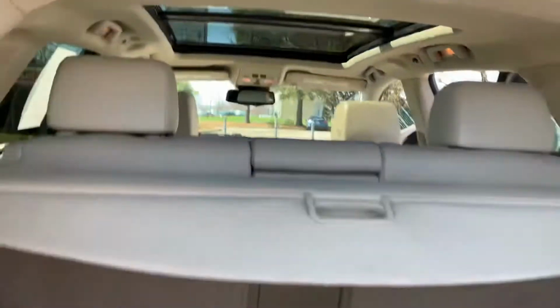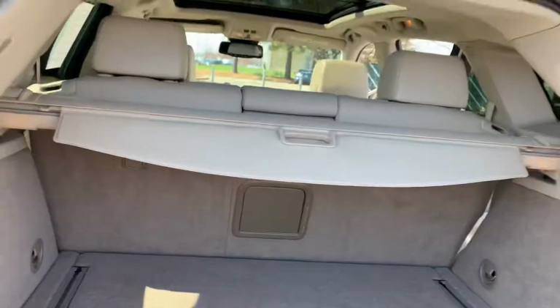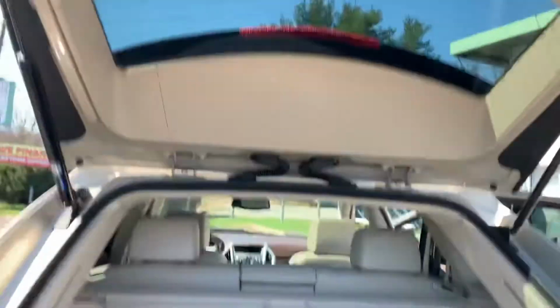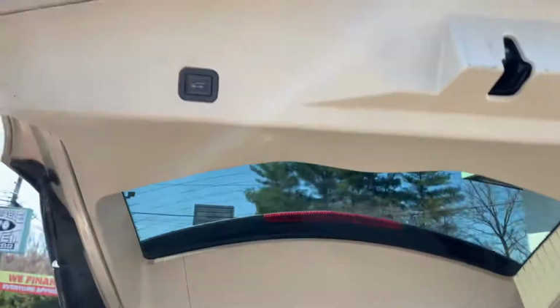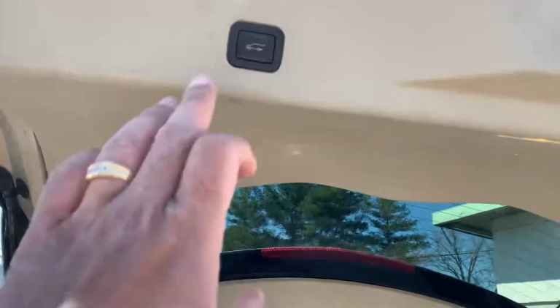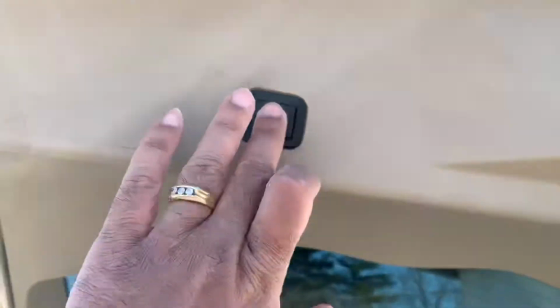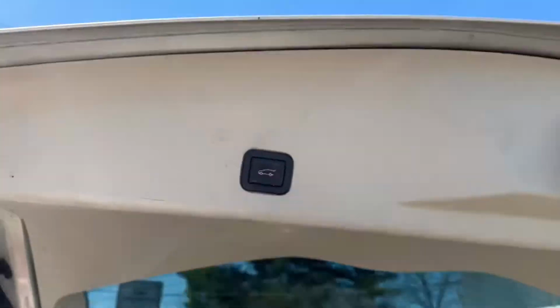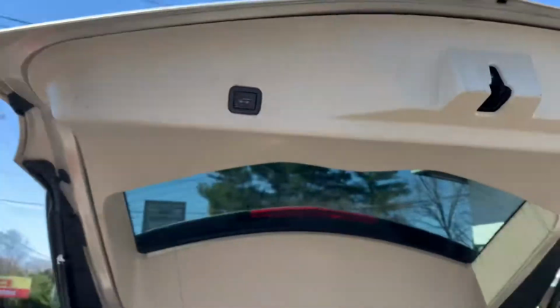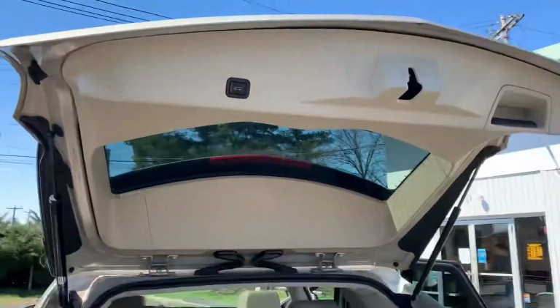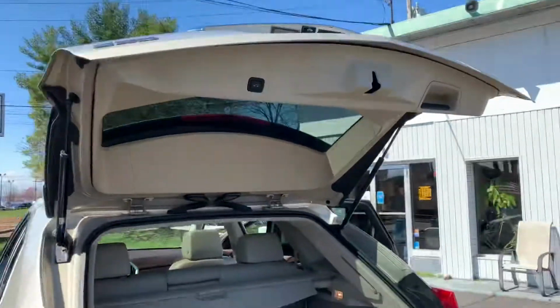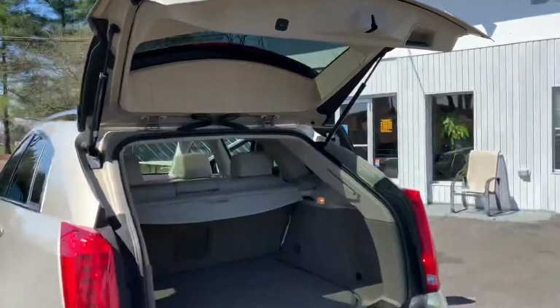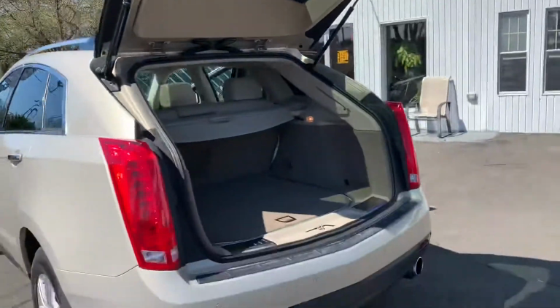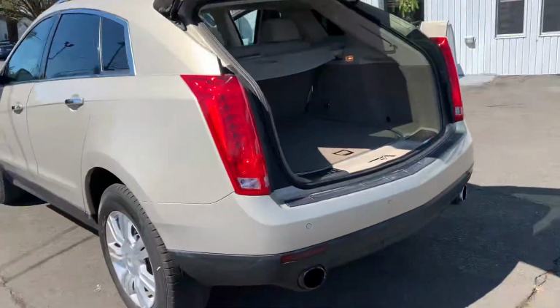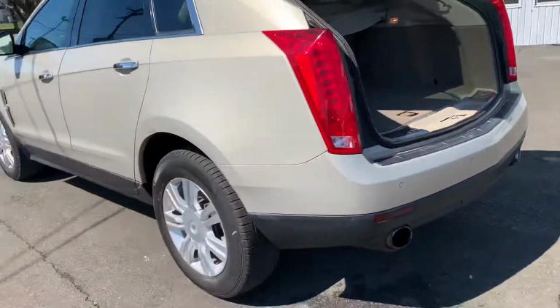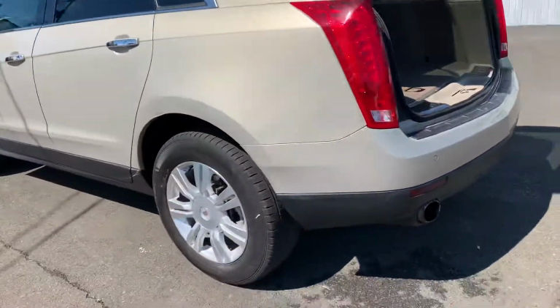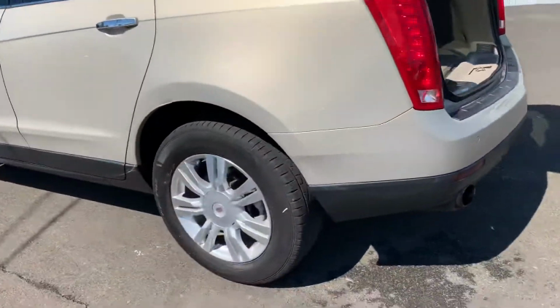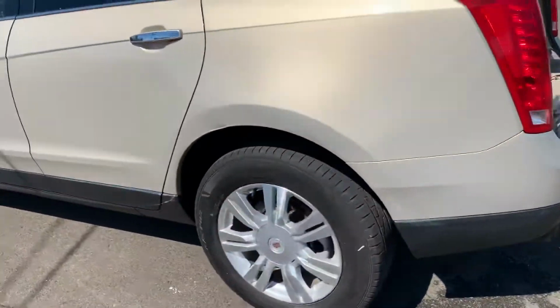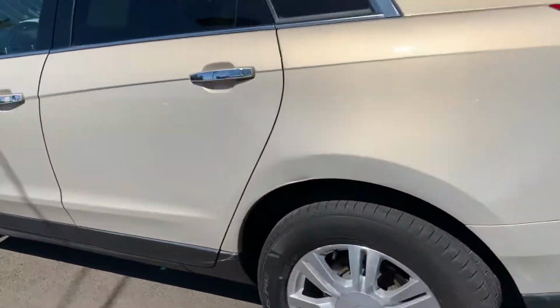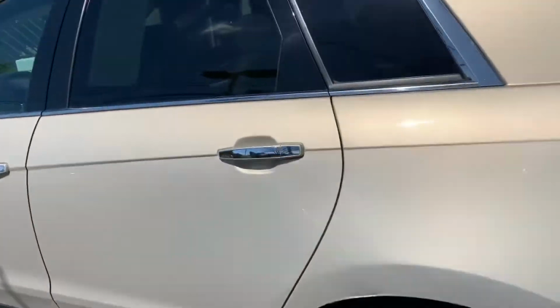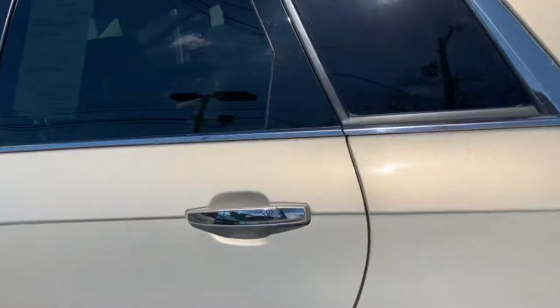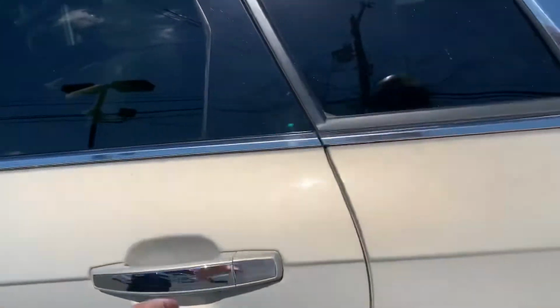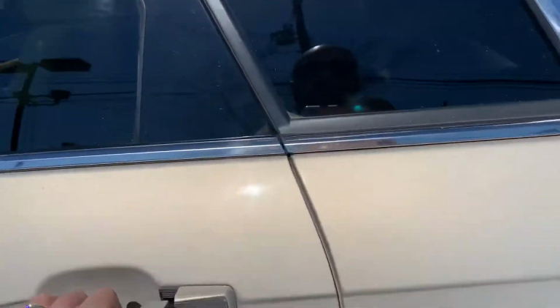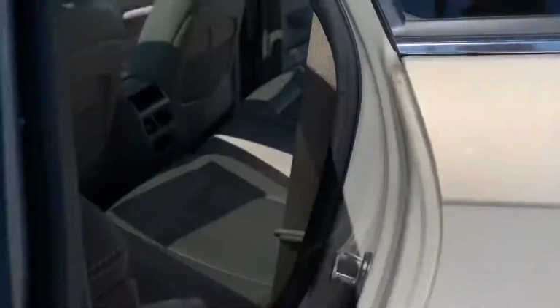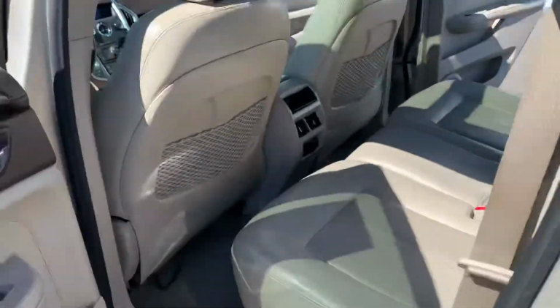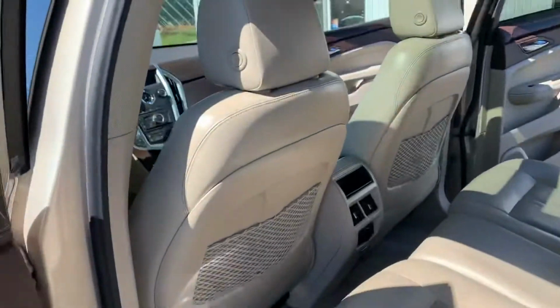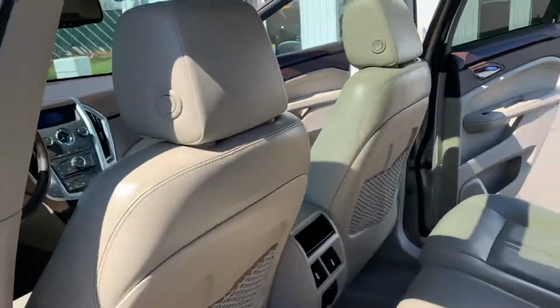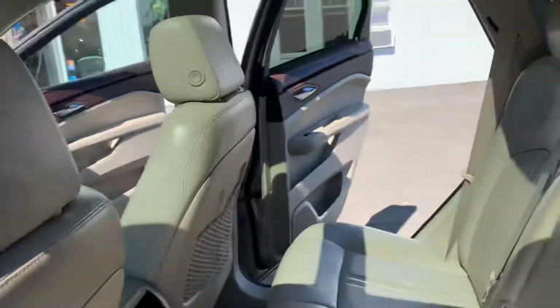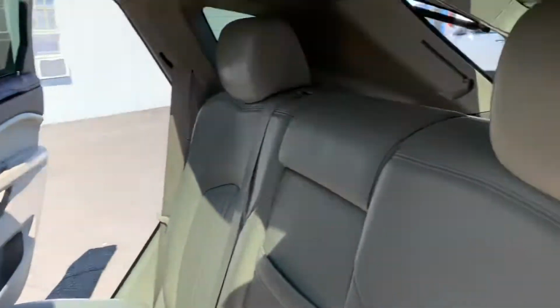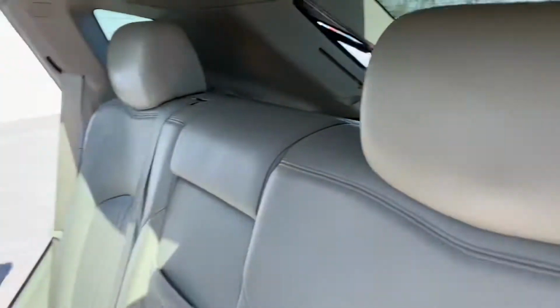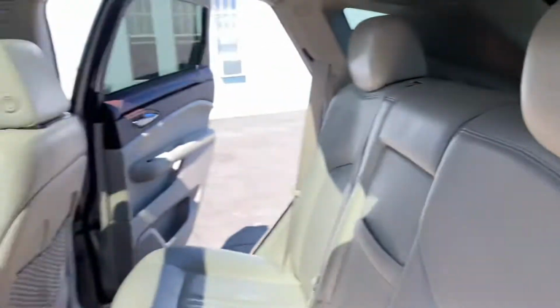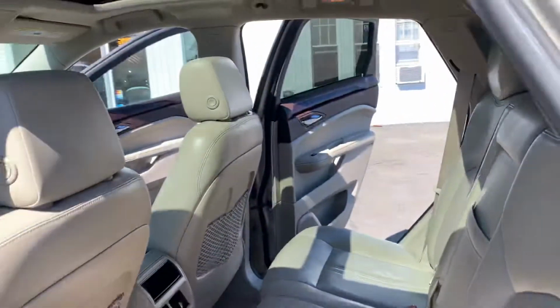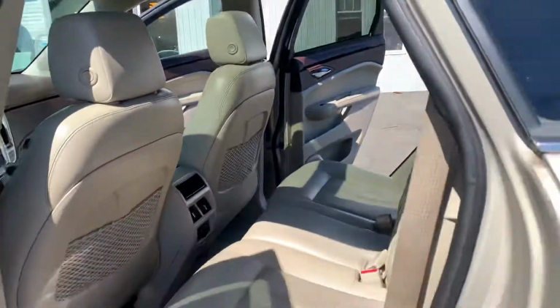All right, press the button — that'll come down. Very high grade luxury. Seats are like butter.